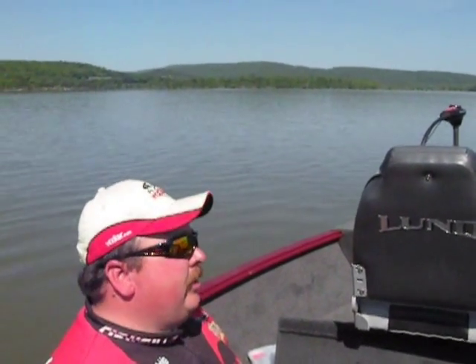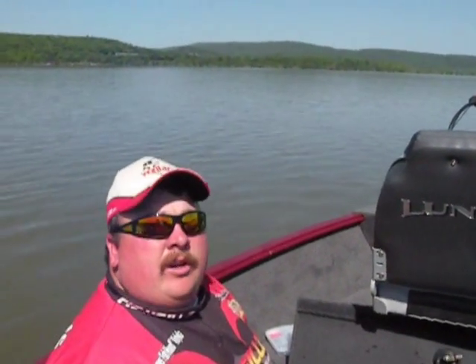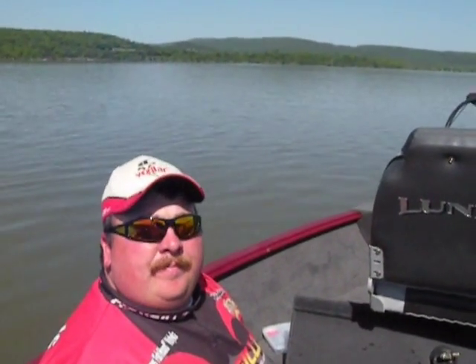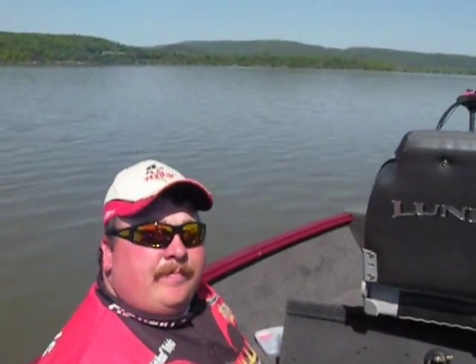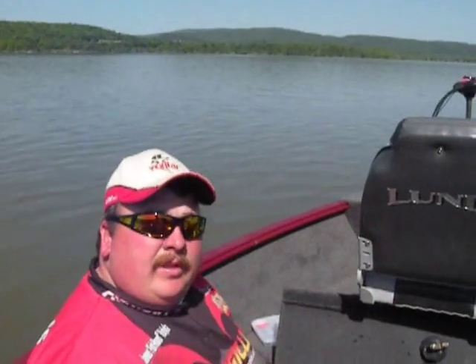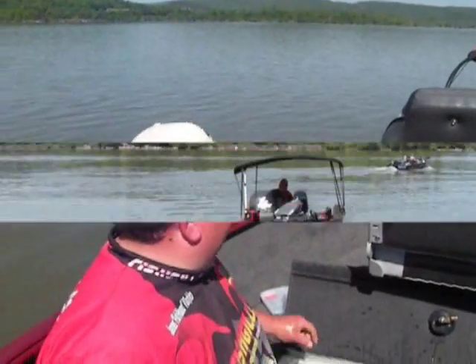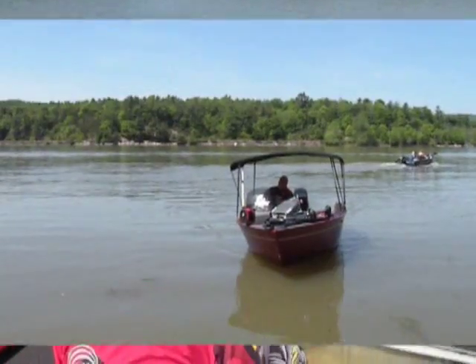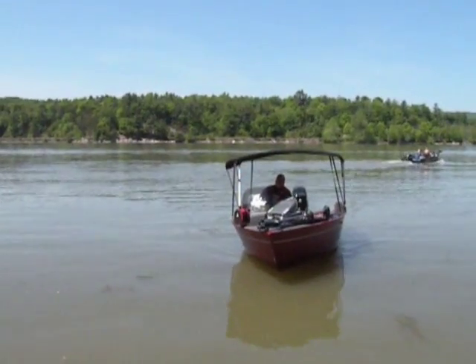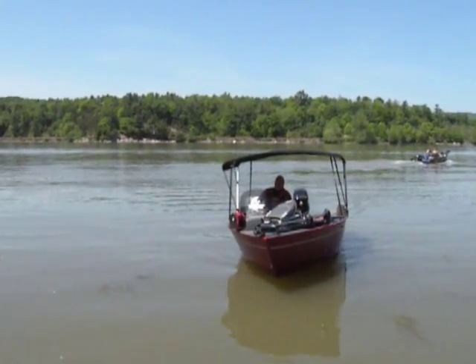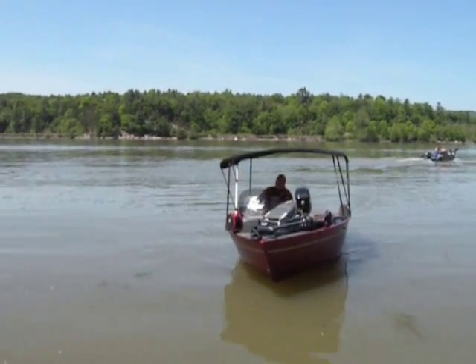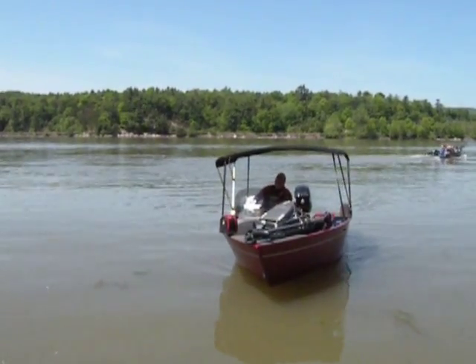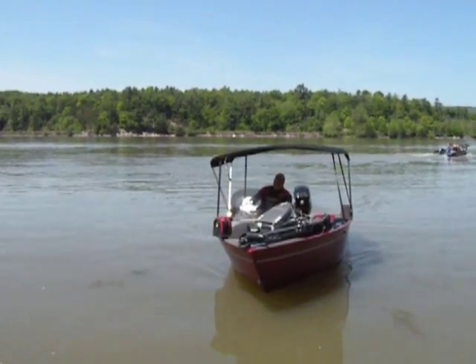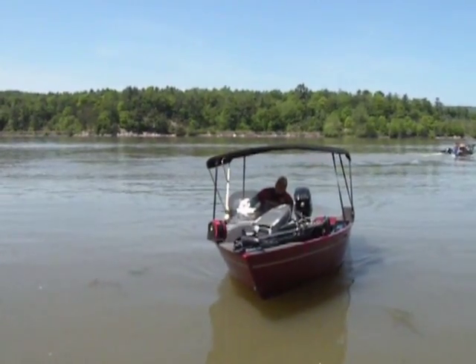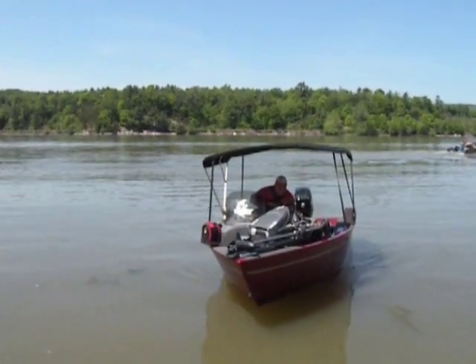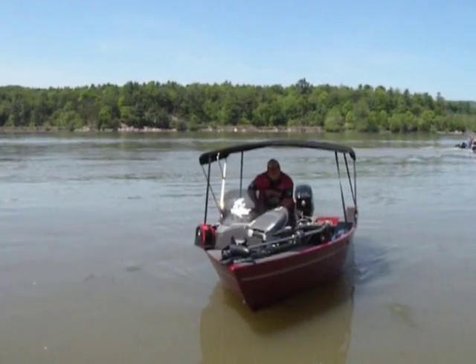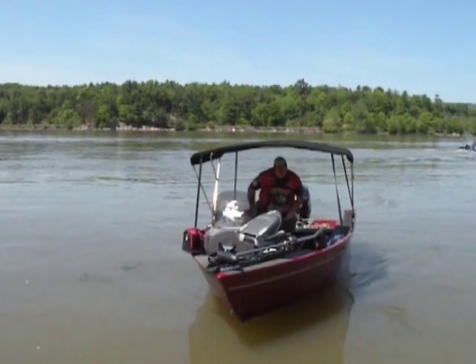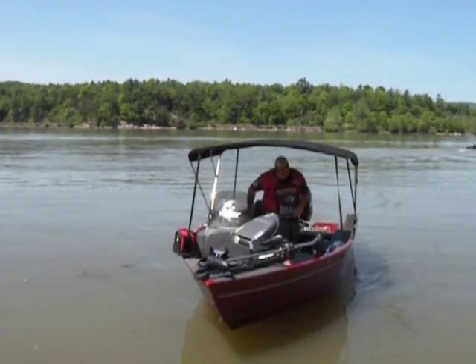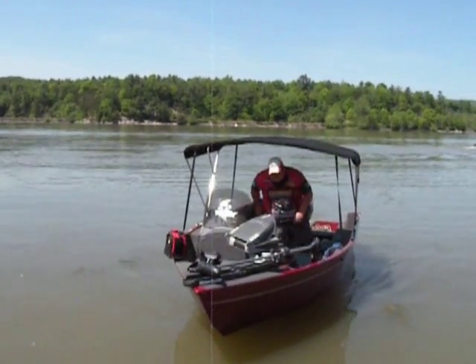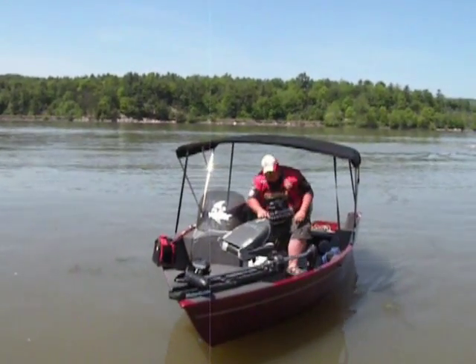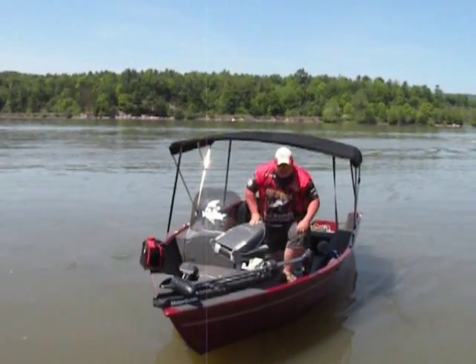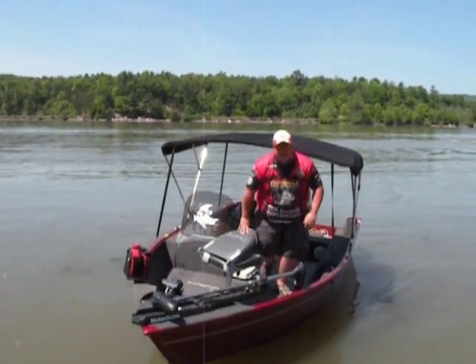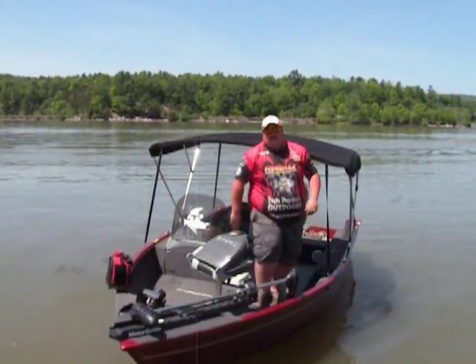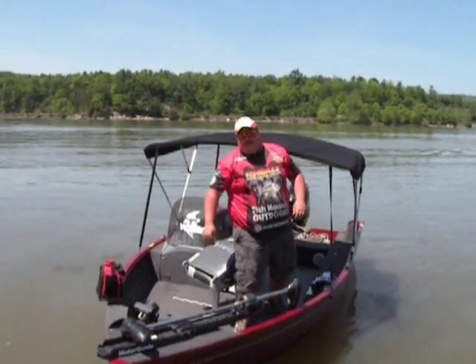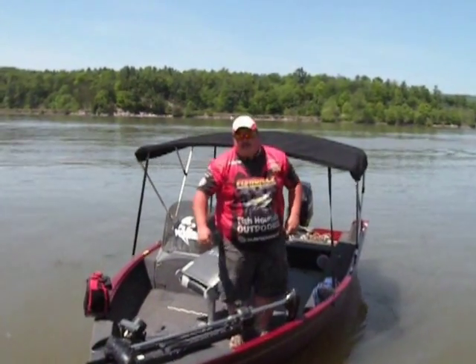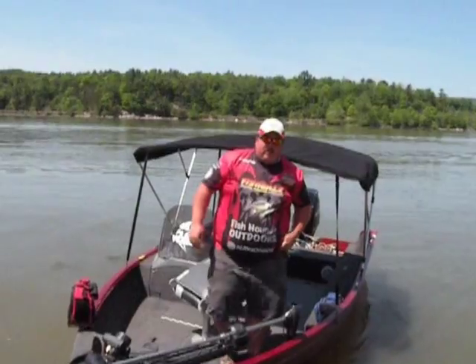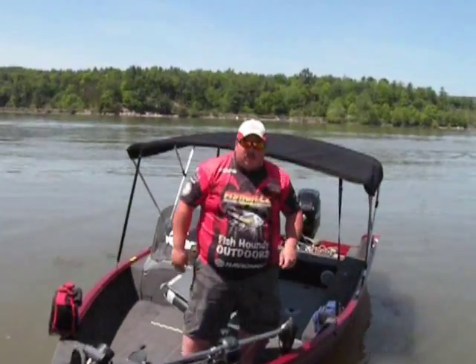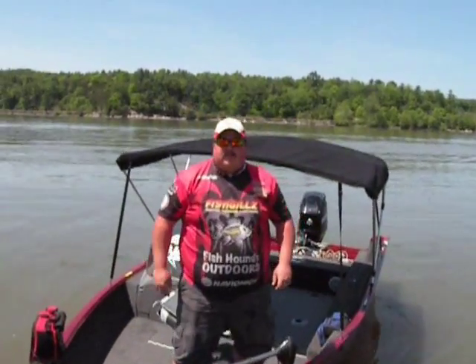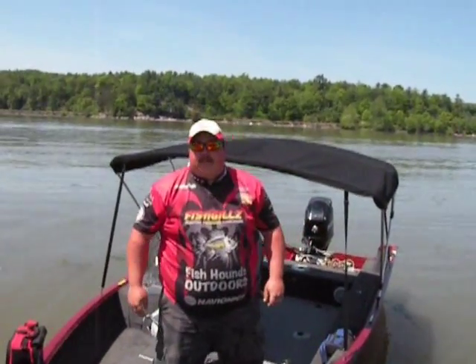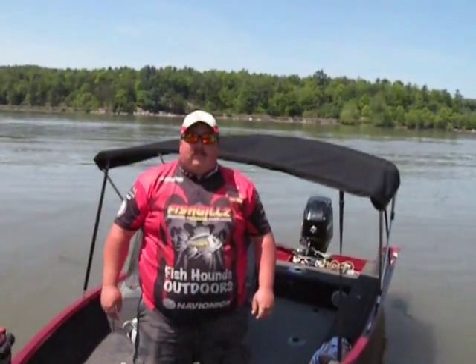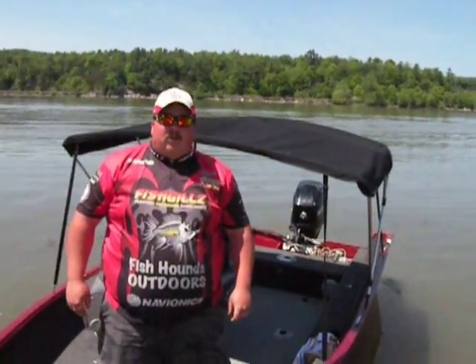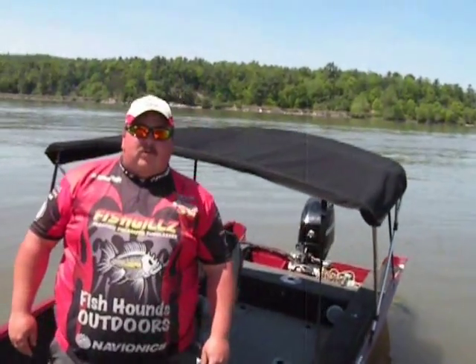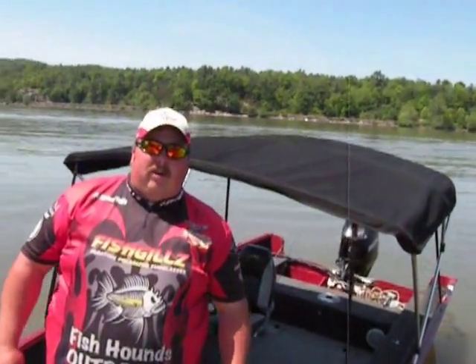Something that we all want to have and be able to do forever, and be able to share with the generations to come. Hope you enjoyed your time here. I'm your host, James Velatica from Fishhounds Outdoors. See you on the water.